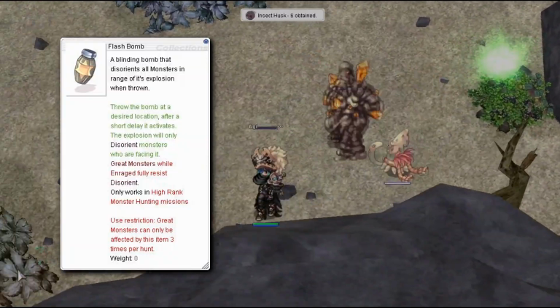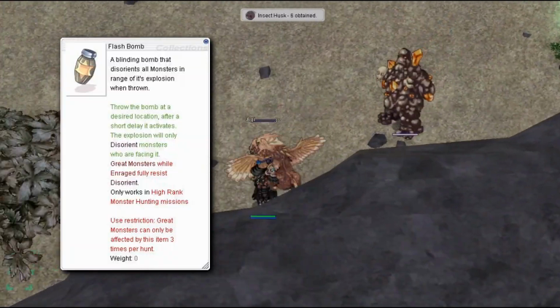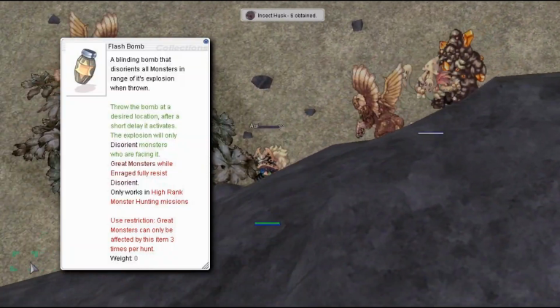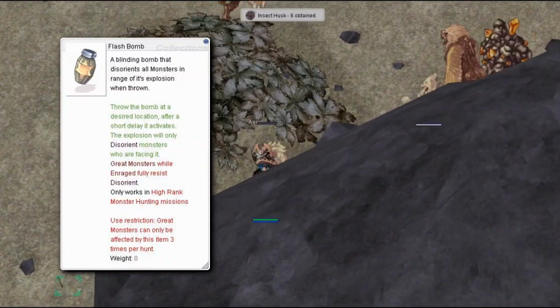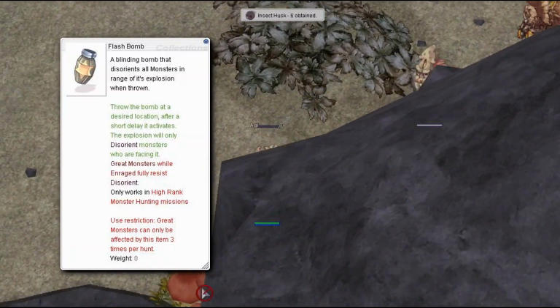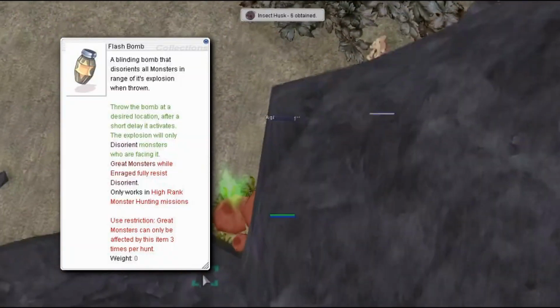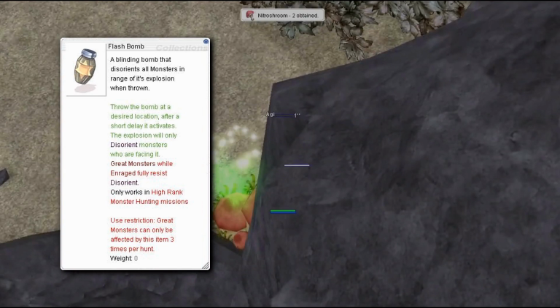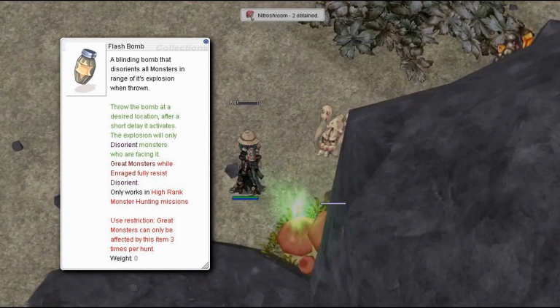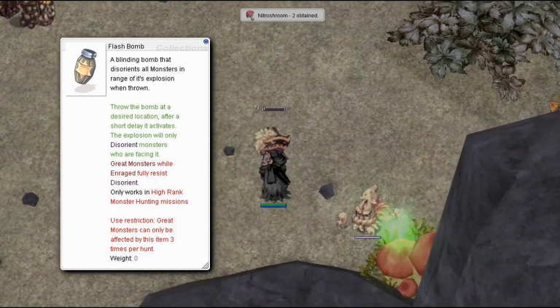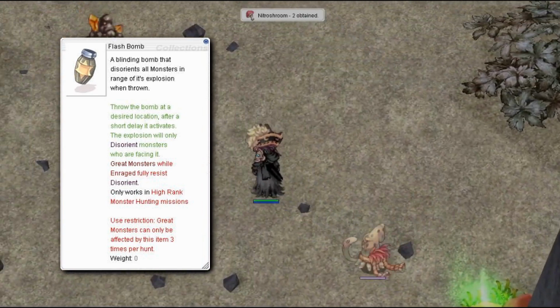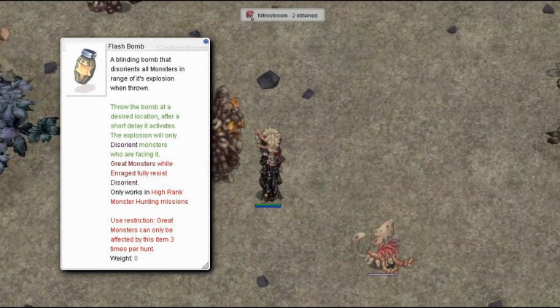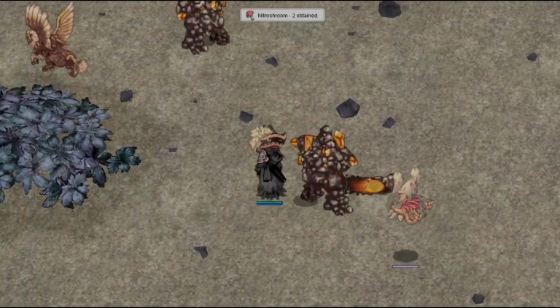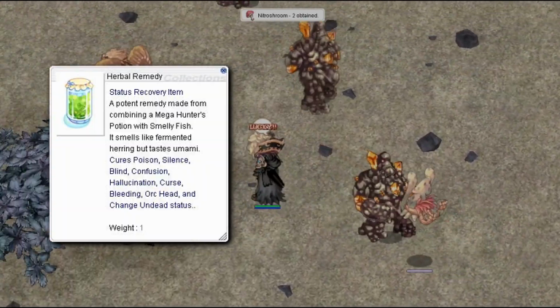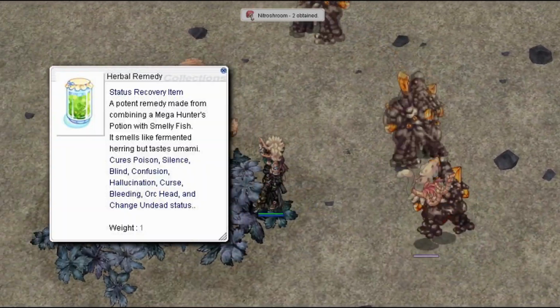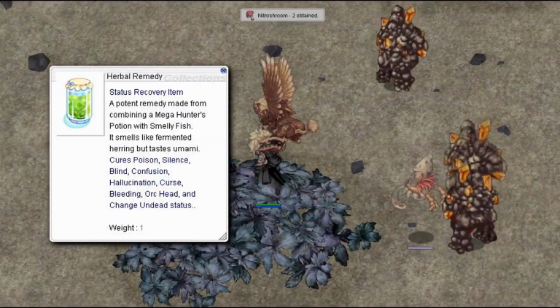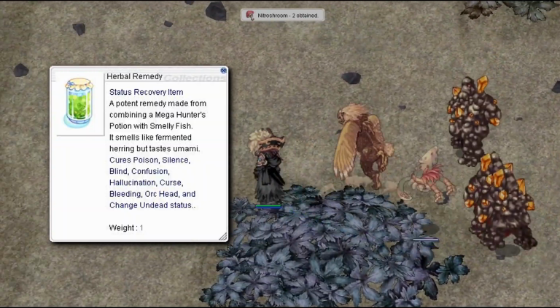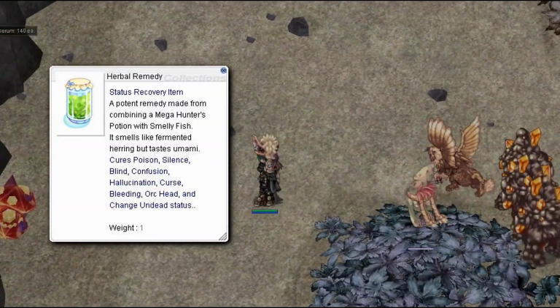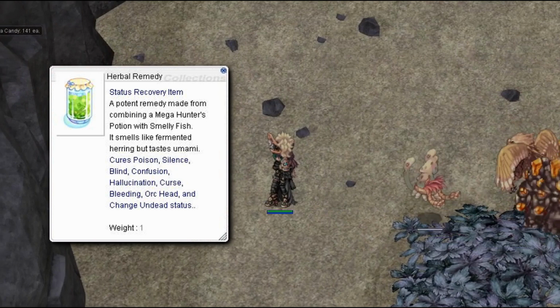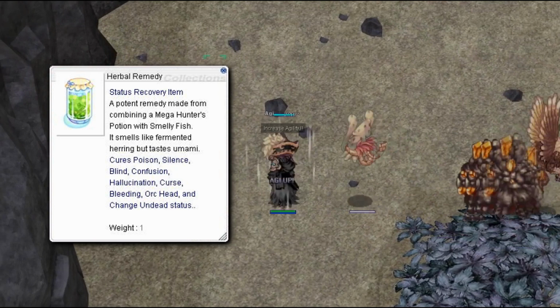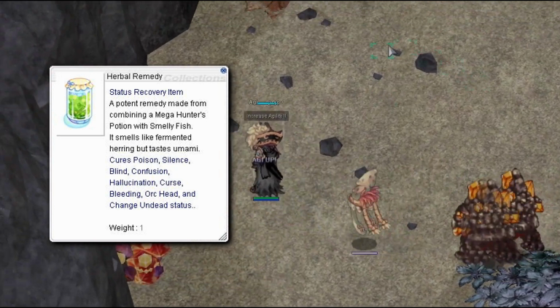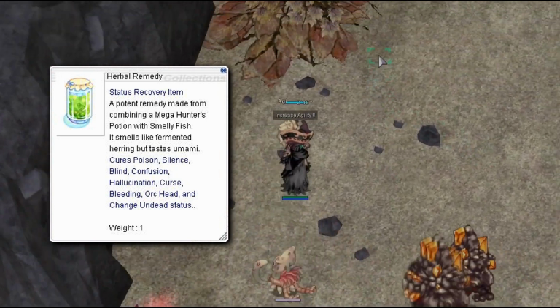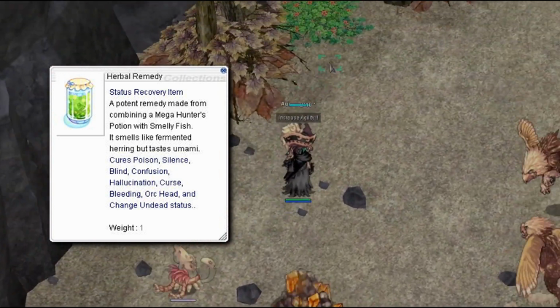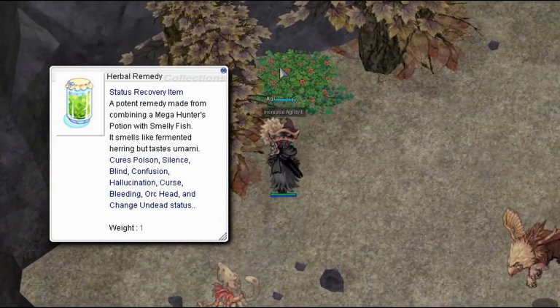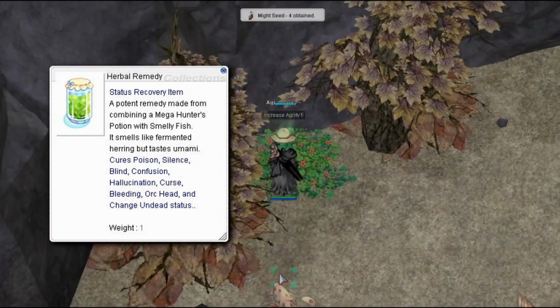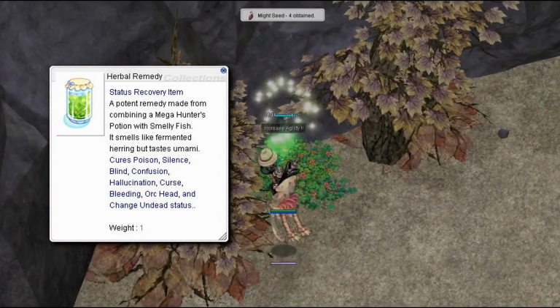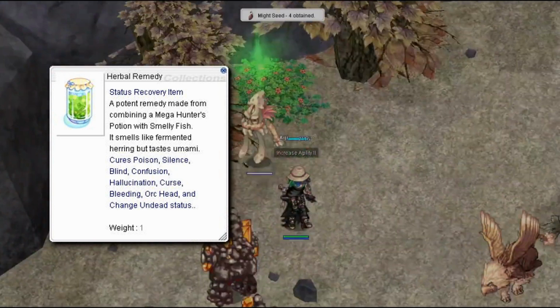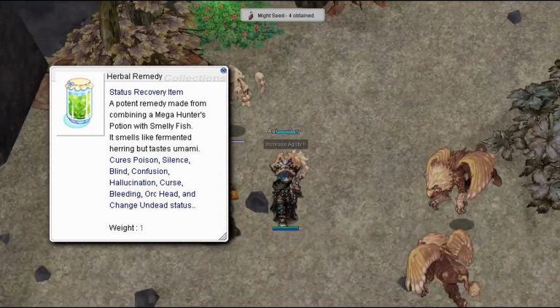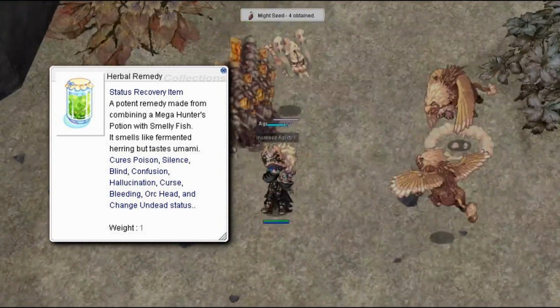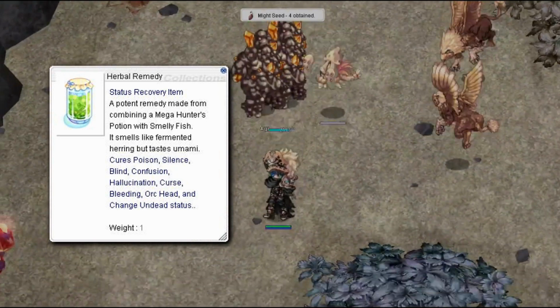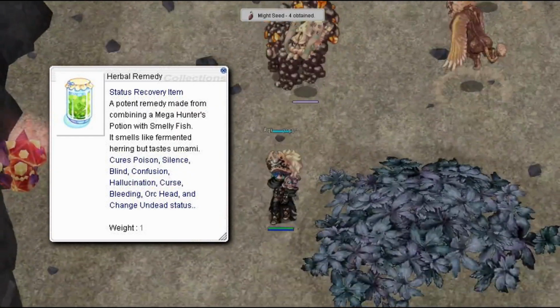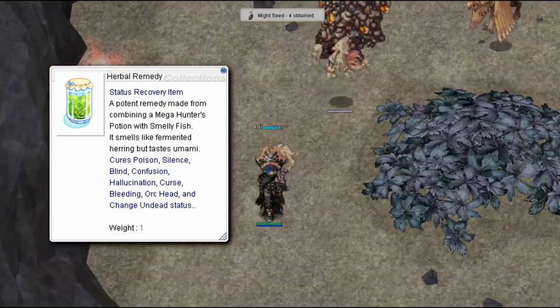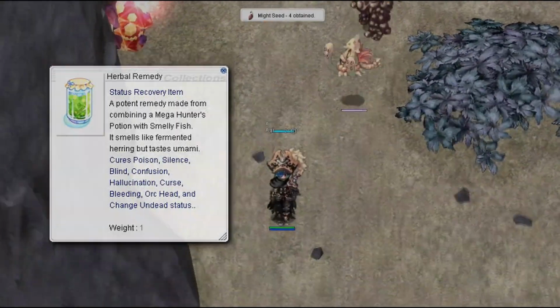Large Barrel Bomb deals massive damage to all nearby enemies after exploding. Flash Bomb will disorientate monsters in the range of its explosion for a short time. Herbal Remedy cures poison, silence, blind, confusion, hallucination, curse, bleeding, orc head, and the change undead status.